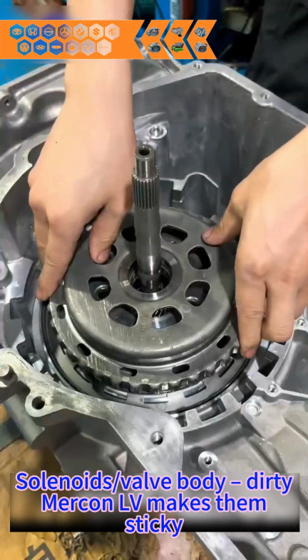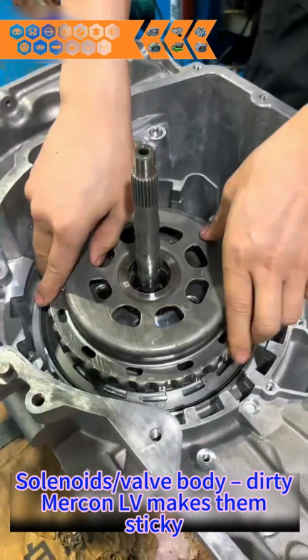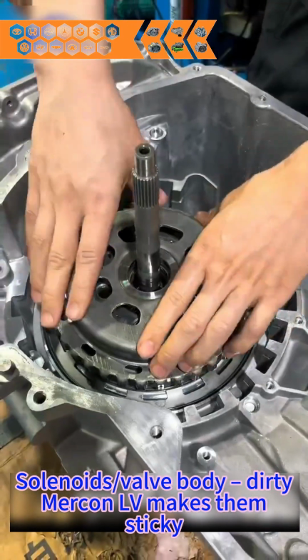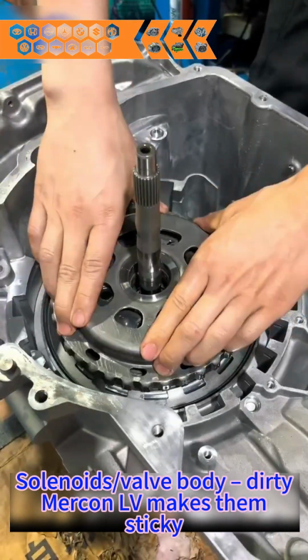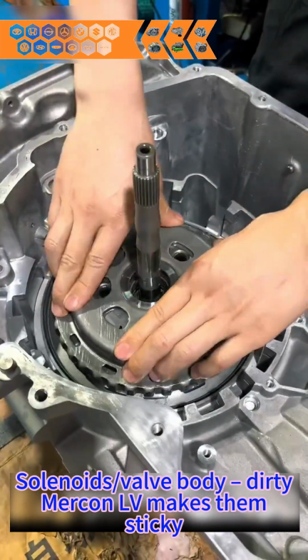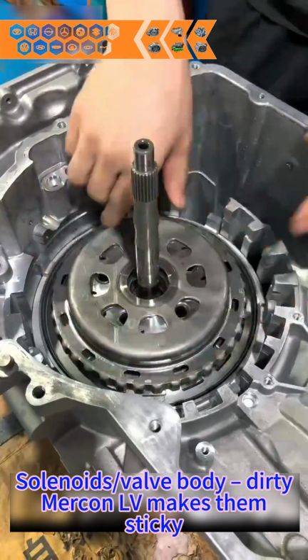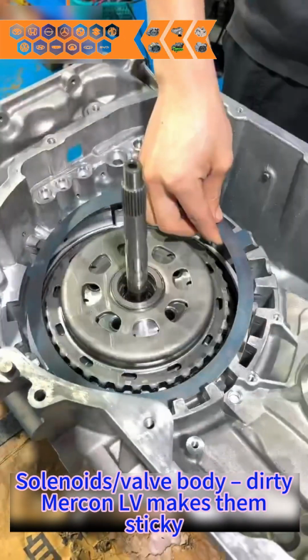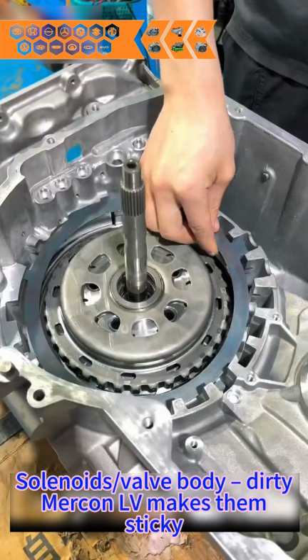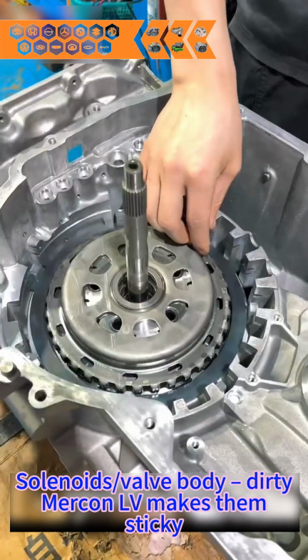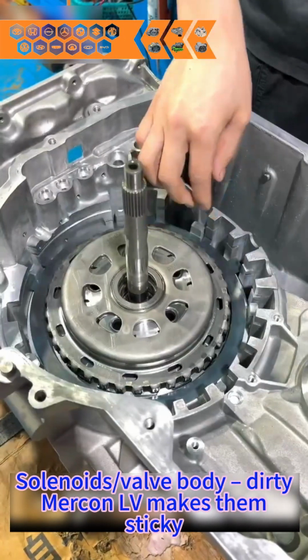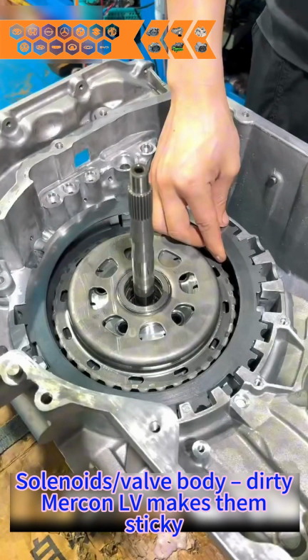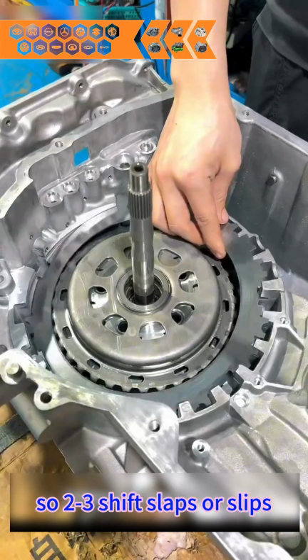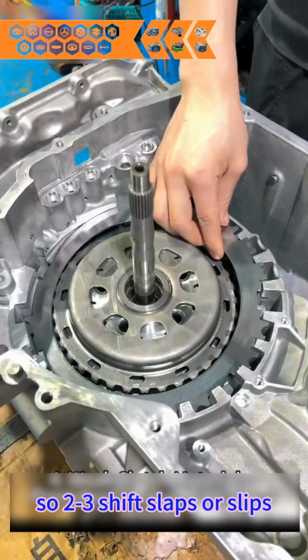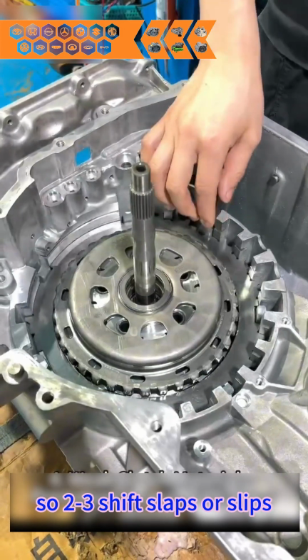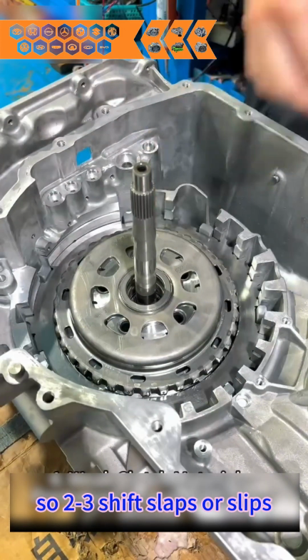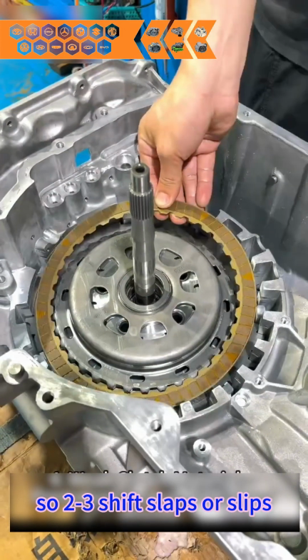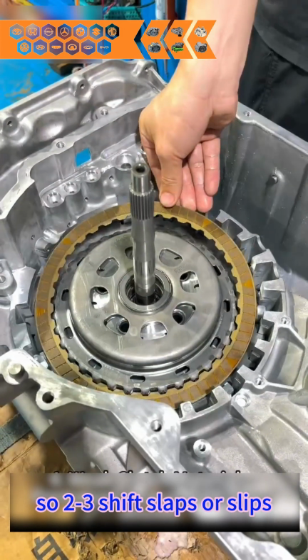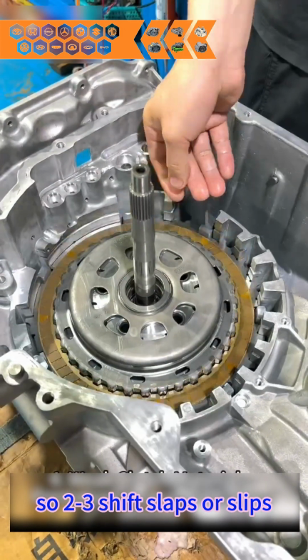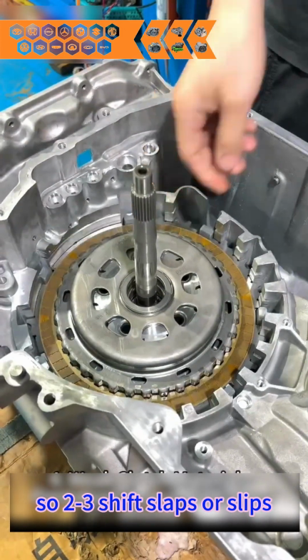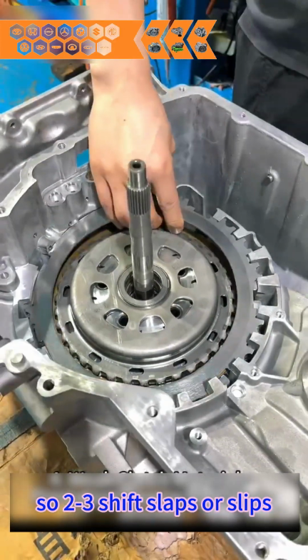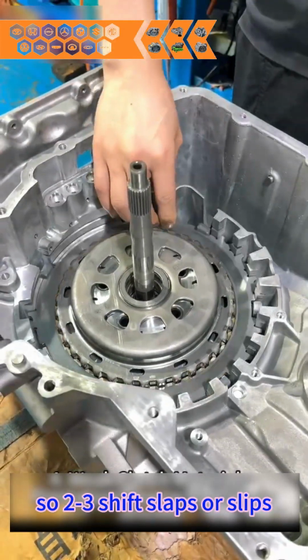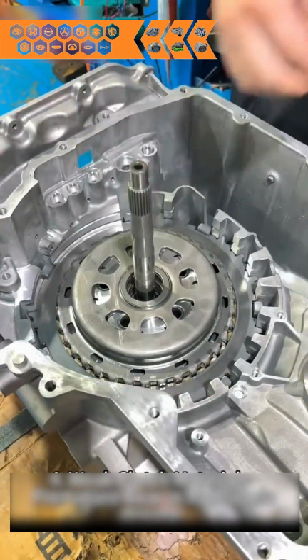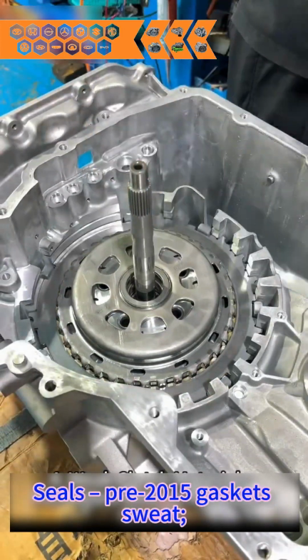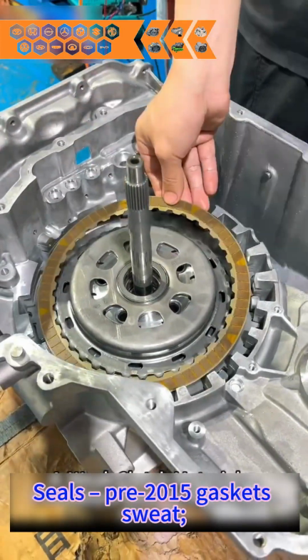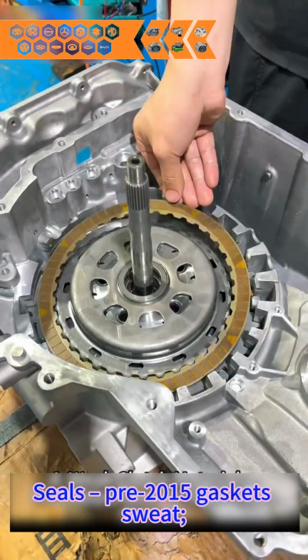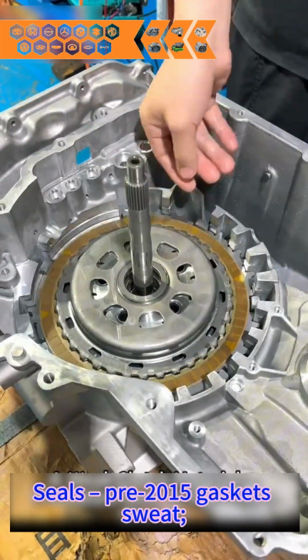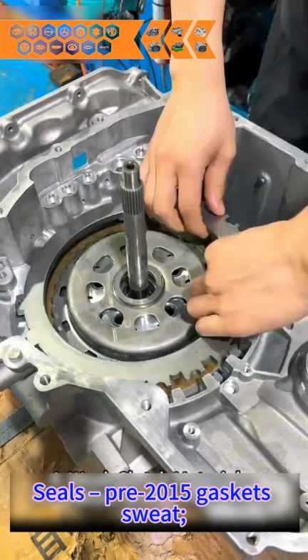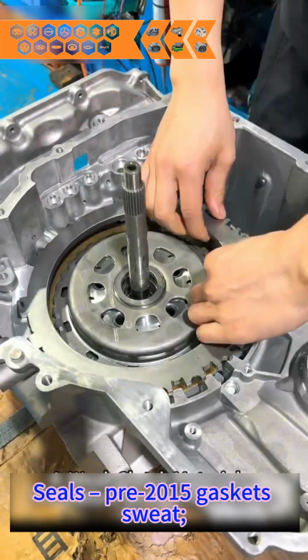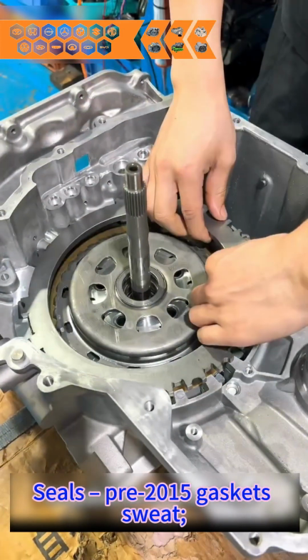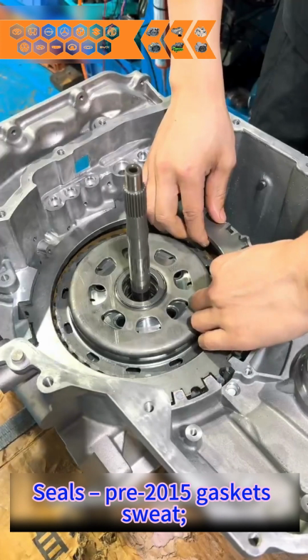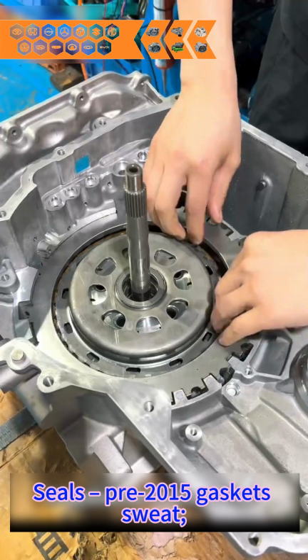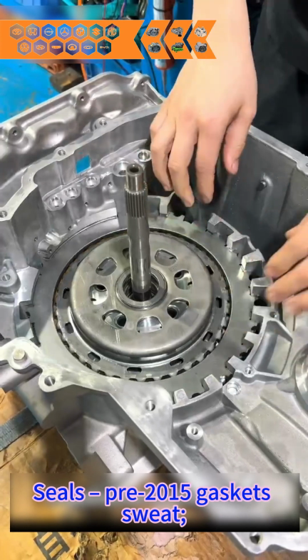Solenoids — belt, body — dirty Mercon LV makes them sticky, and so do the three shift slaps and slips. Seals: pre-2015 gaskets sweat.